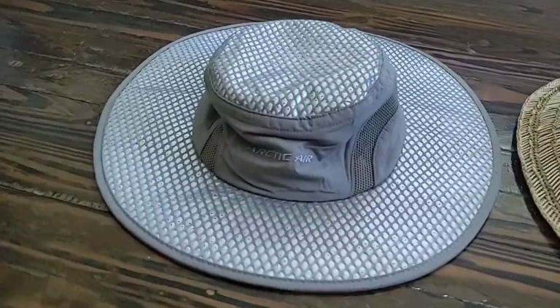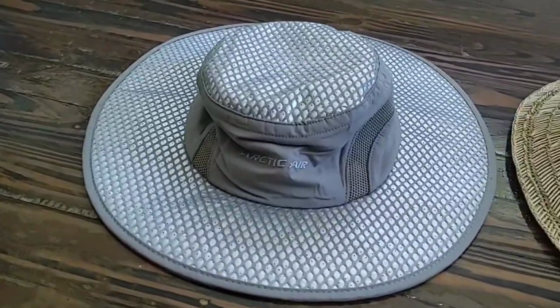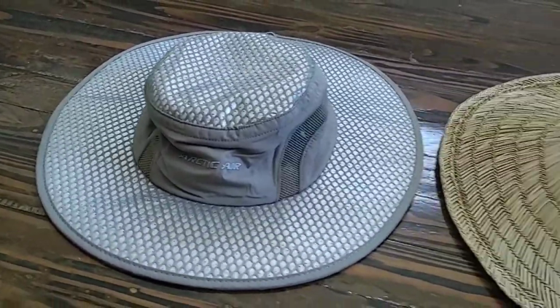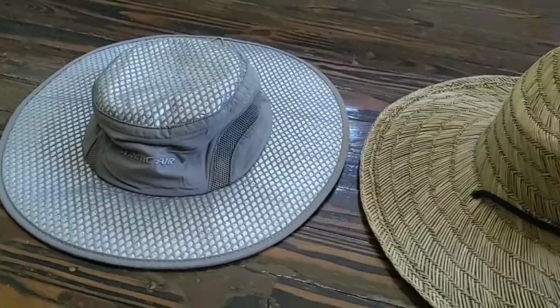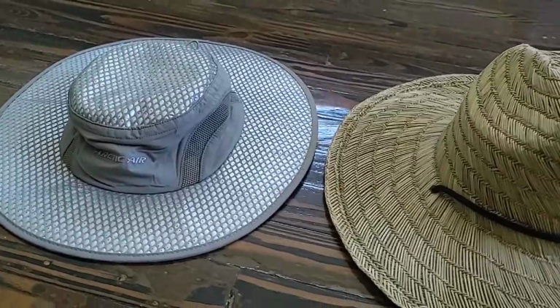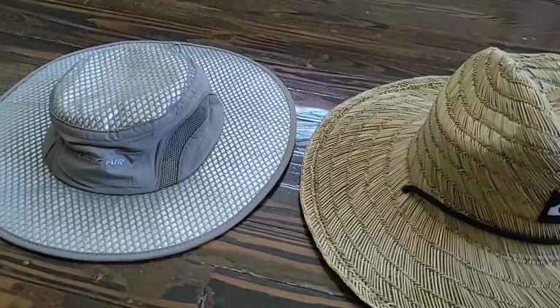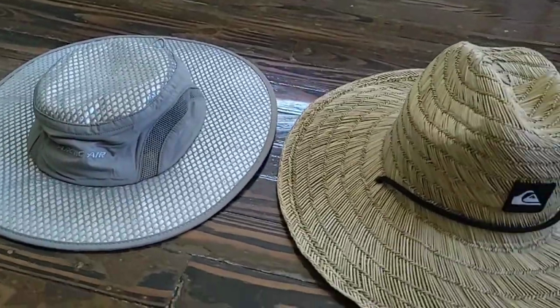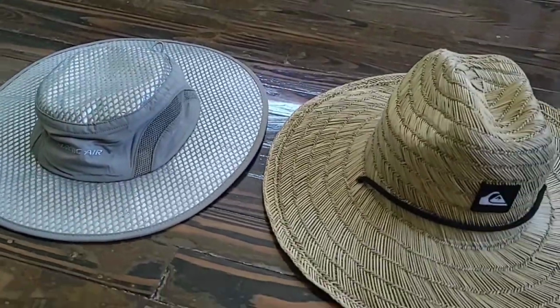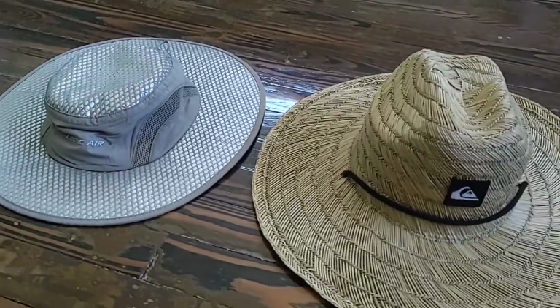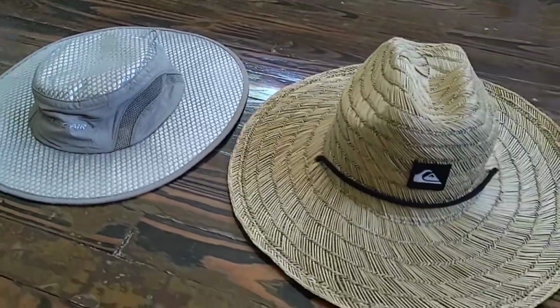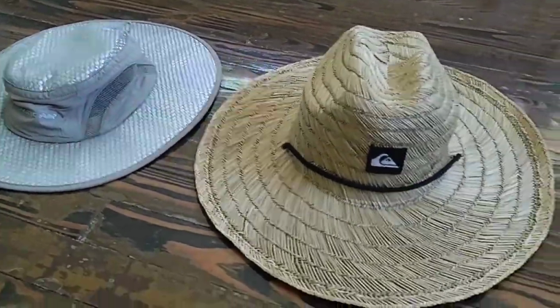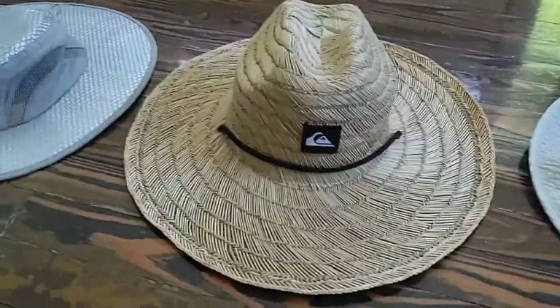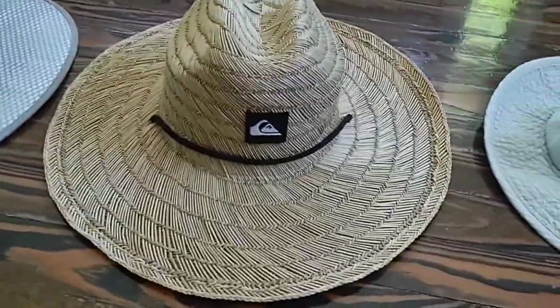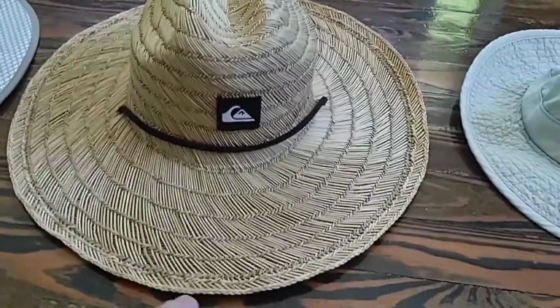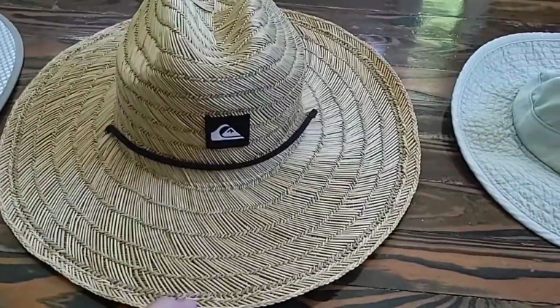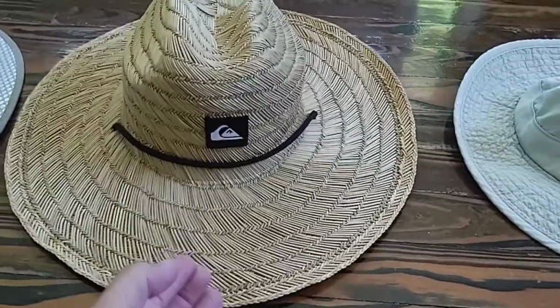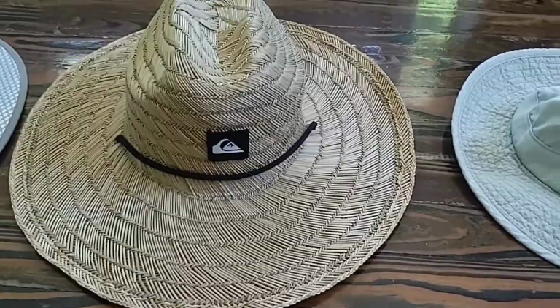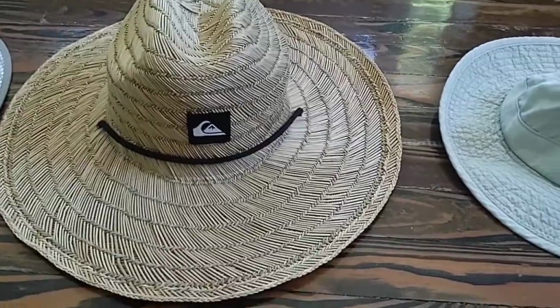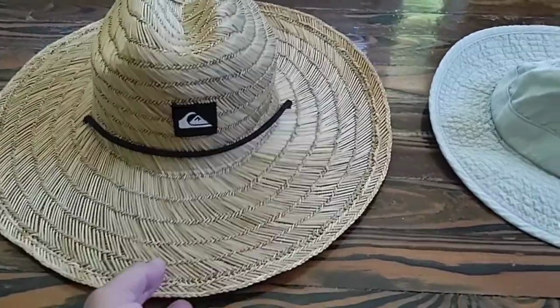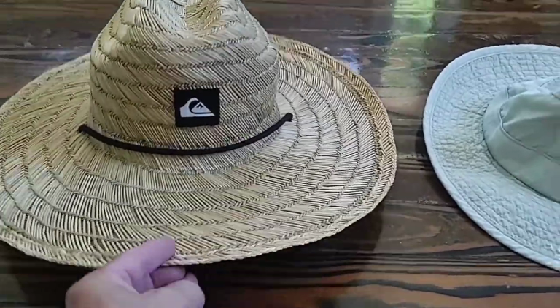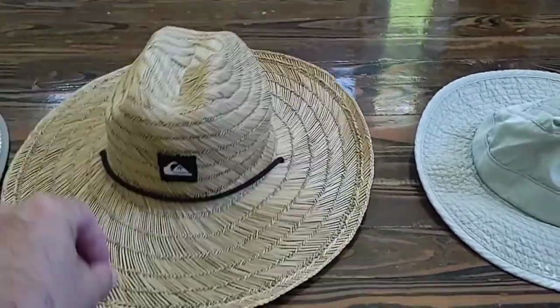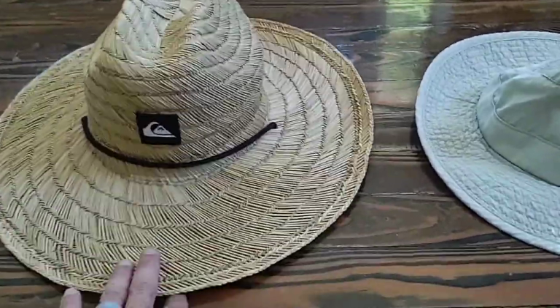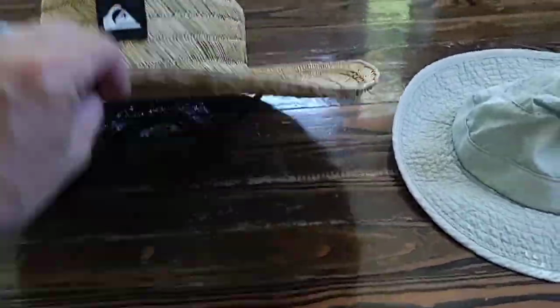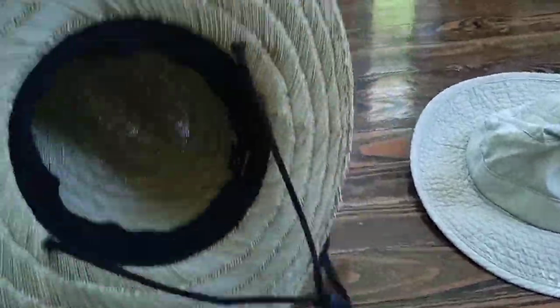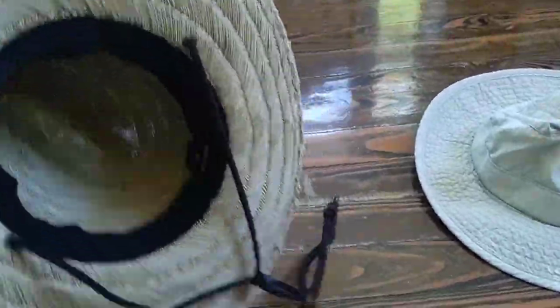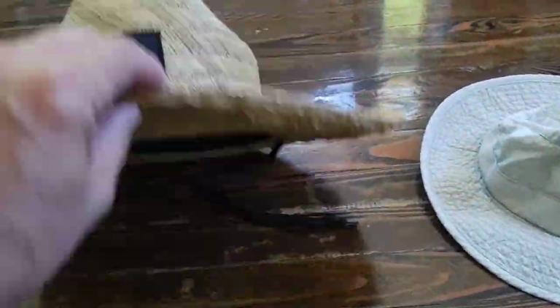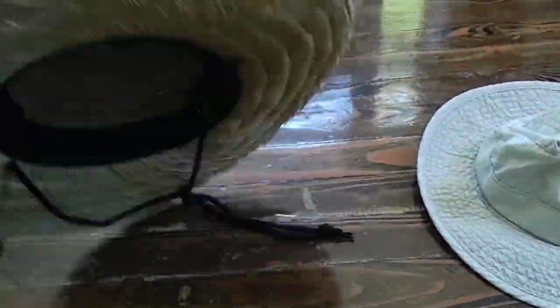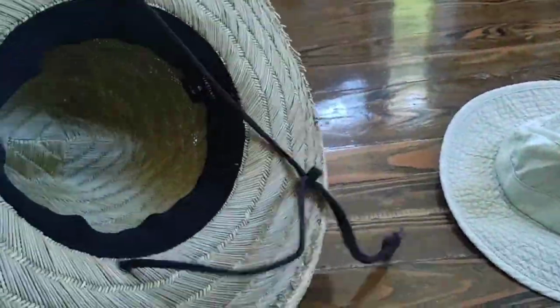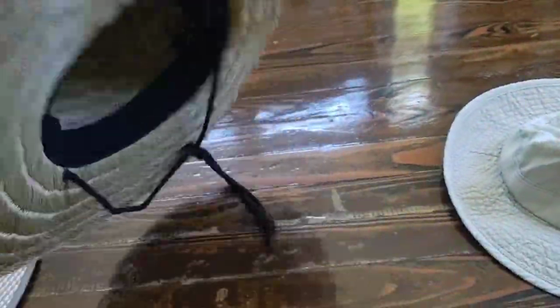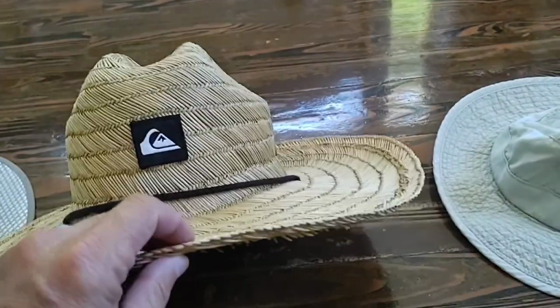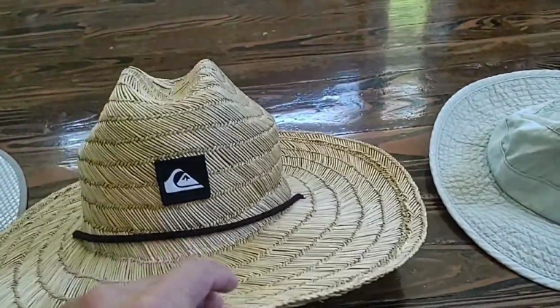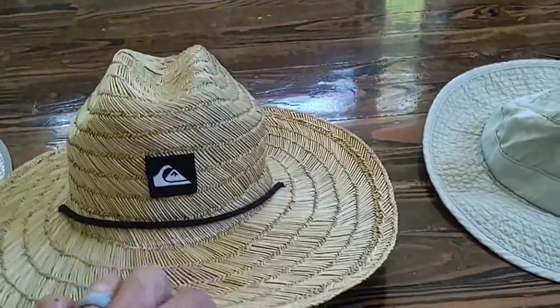This is a comparison of the new Arctic hat to my other hats. A few months ago I got this silver beach hat — it's light and has good shade but it's kind of scratchy and the brim is too big.